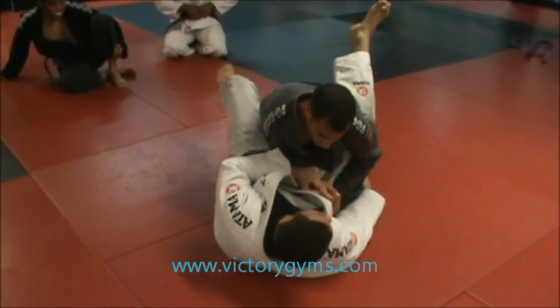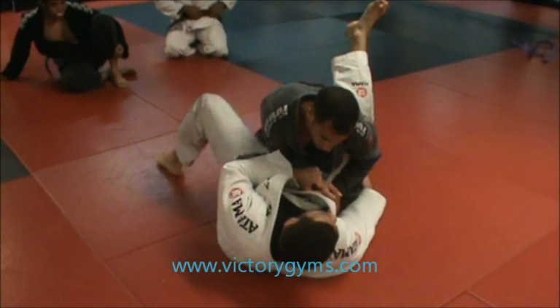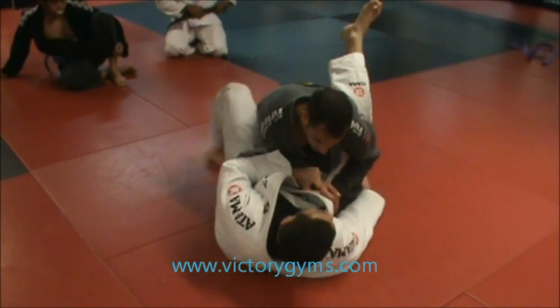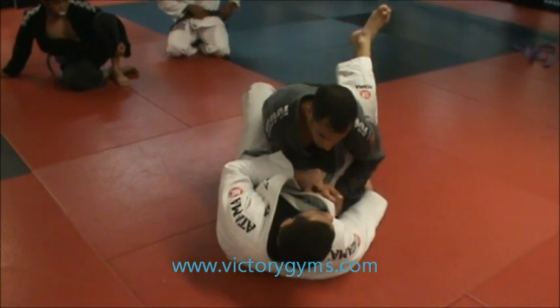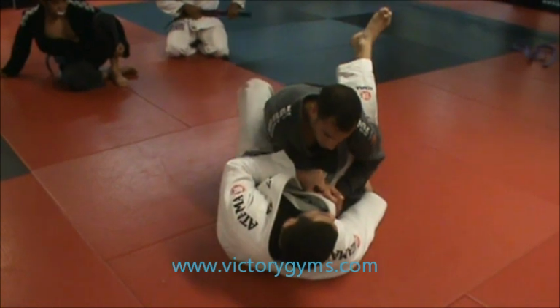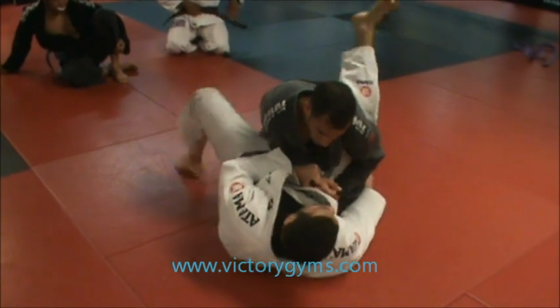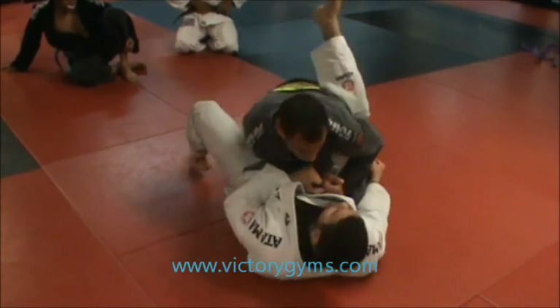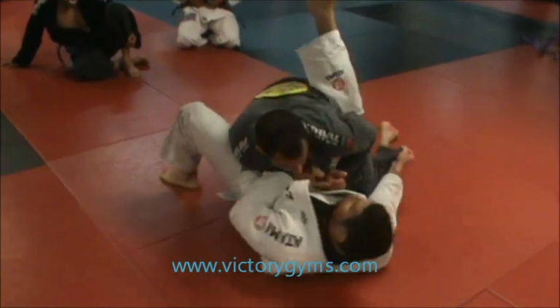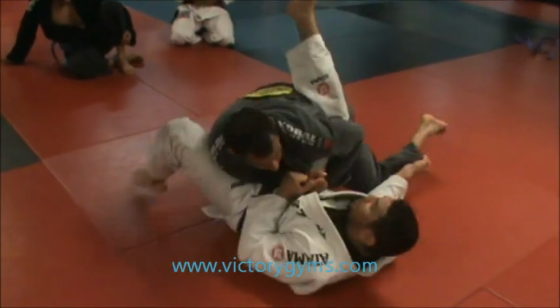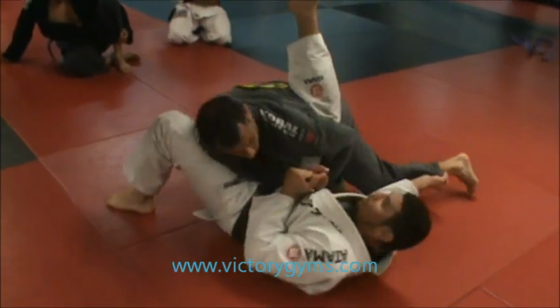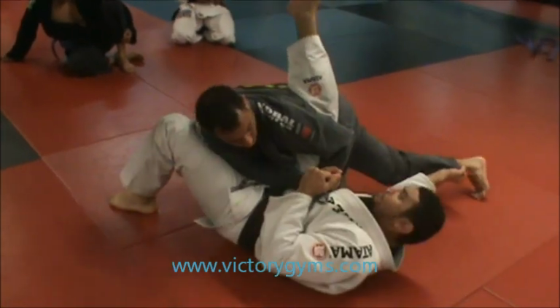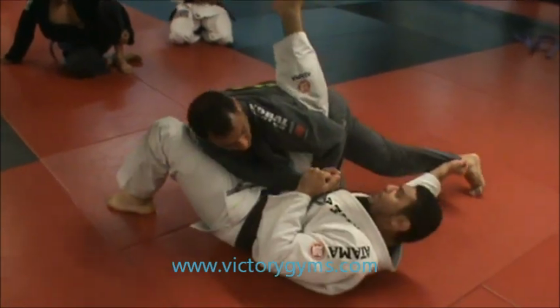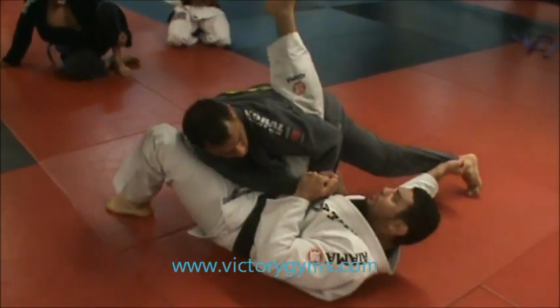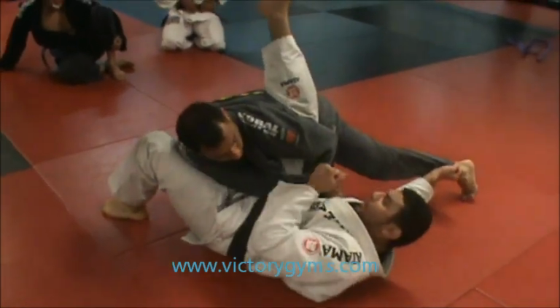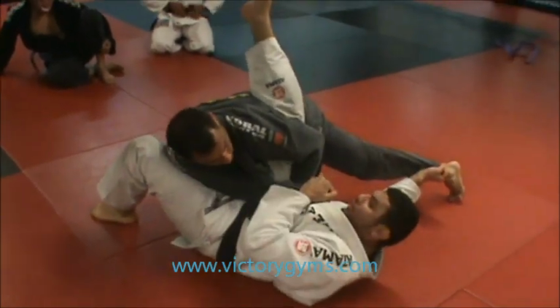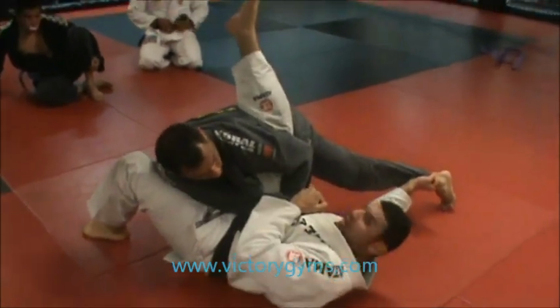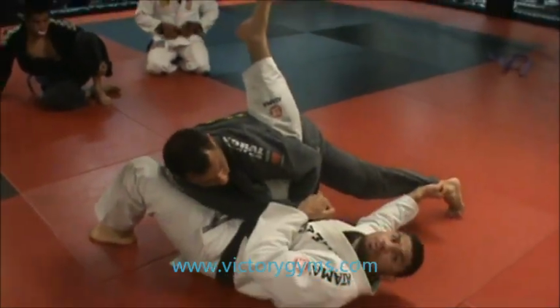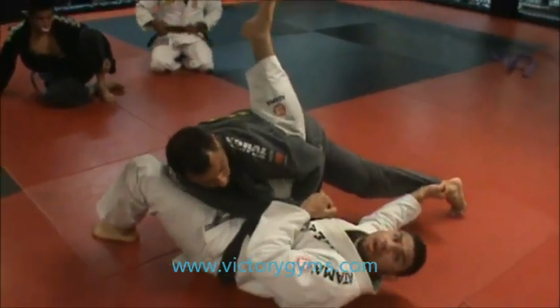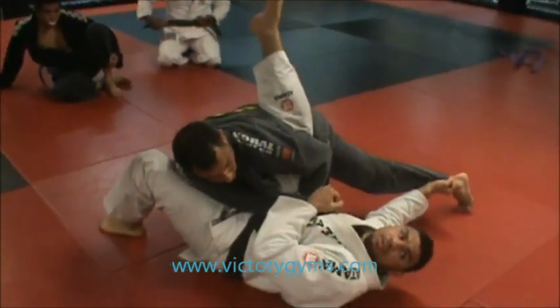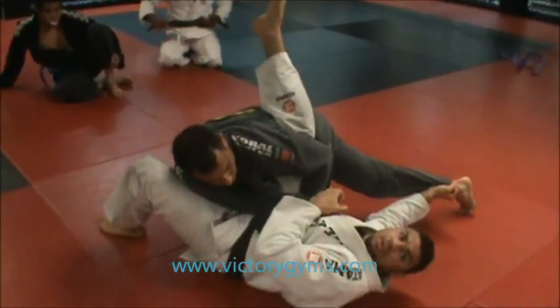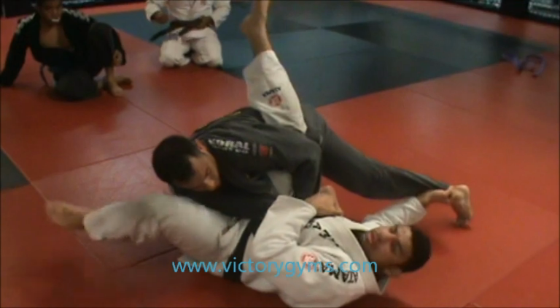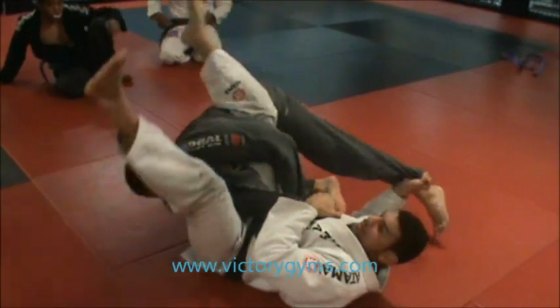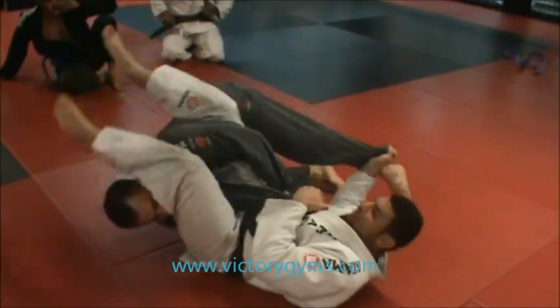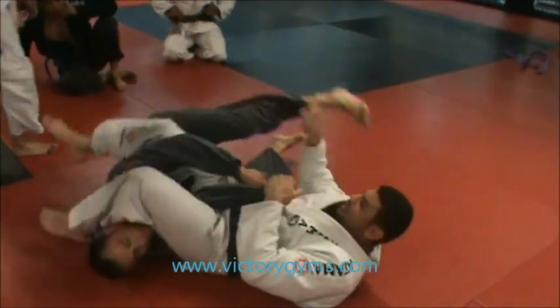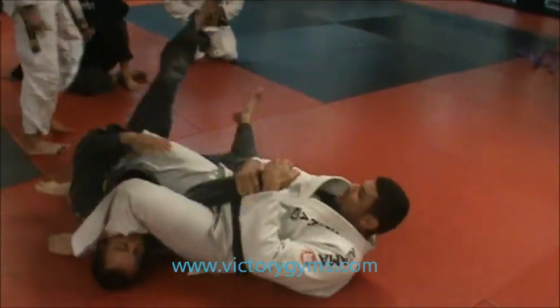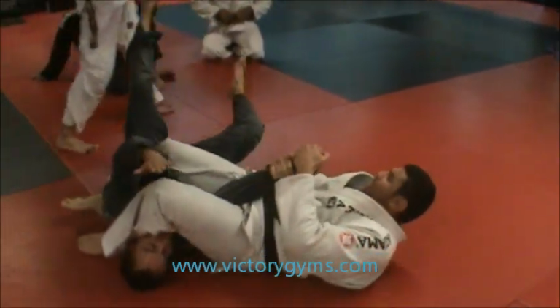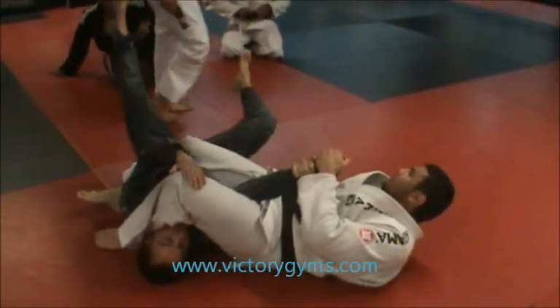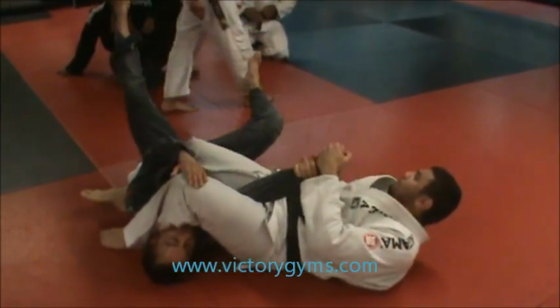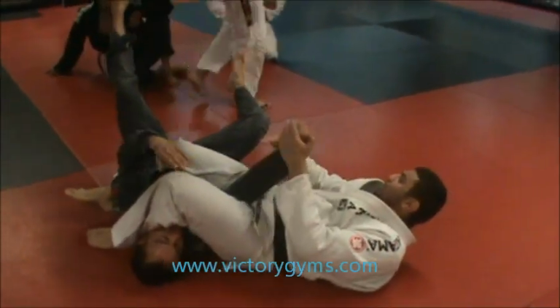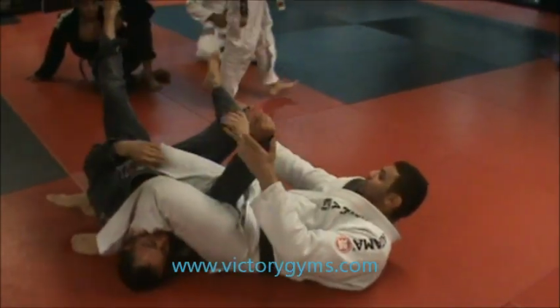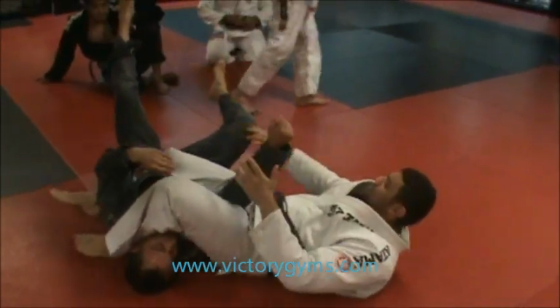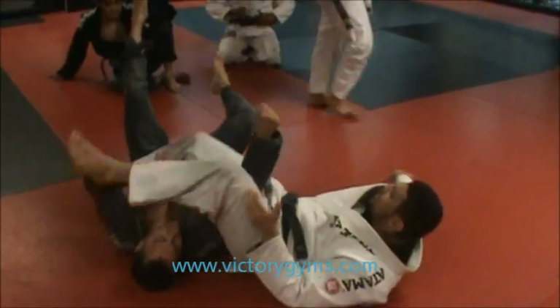I'm going to open my foot — open, open — and stretch his leg. Now the arm is where I want. I'm going to pass the leg over and I have the arm.